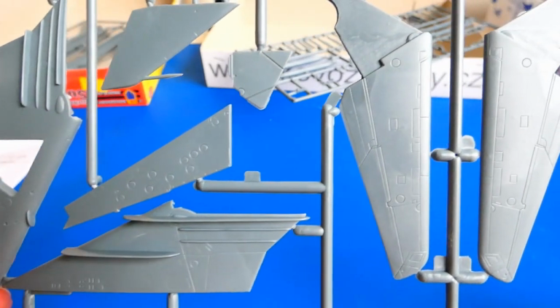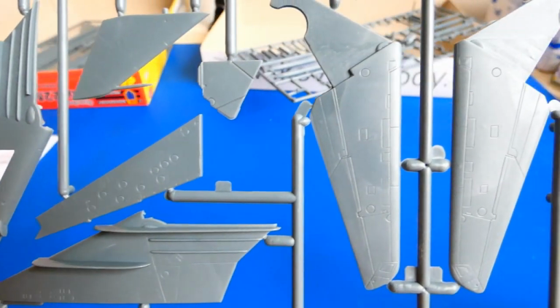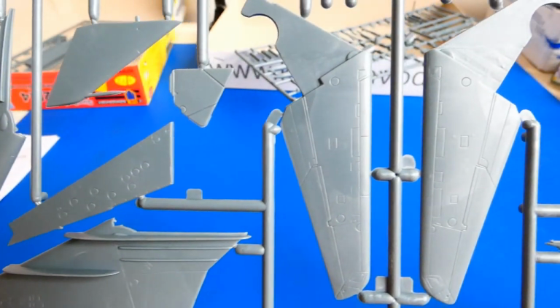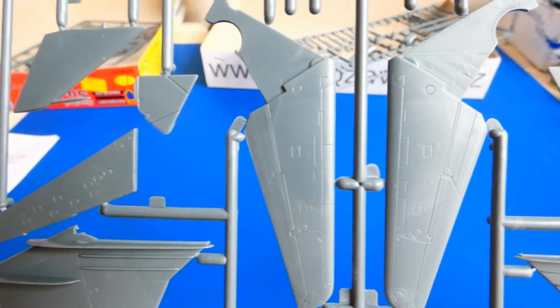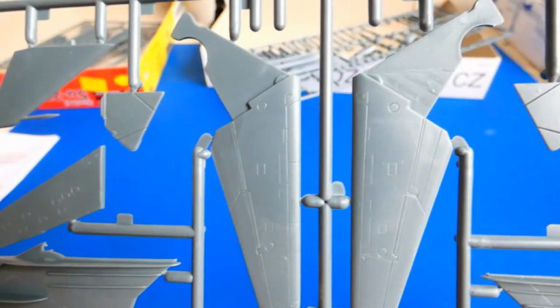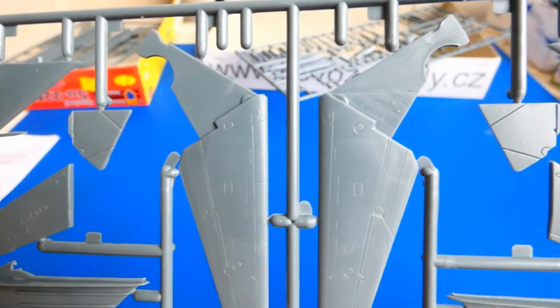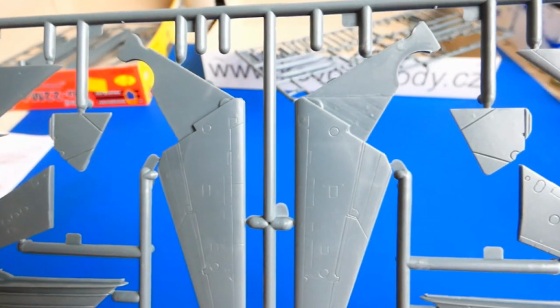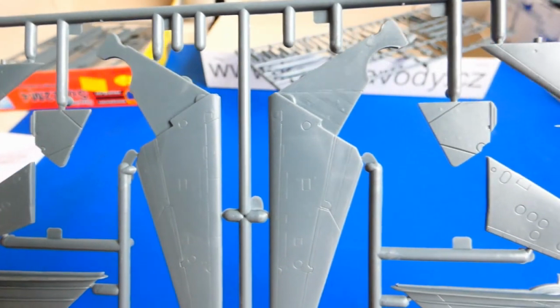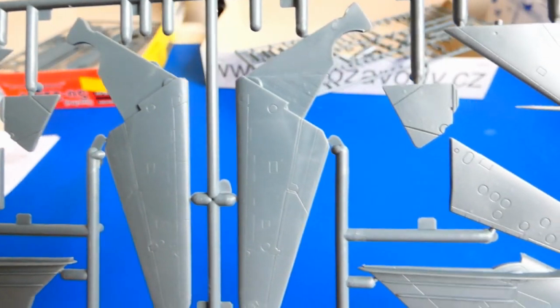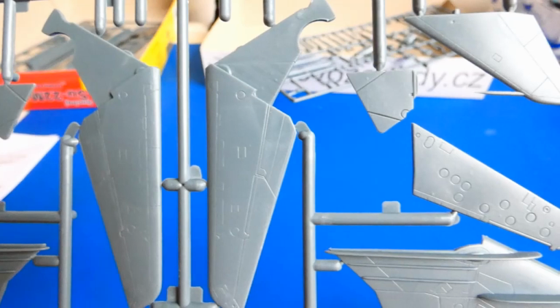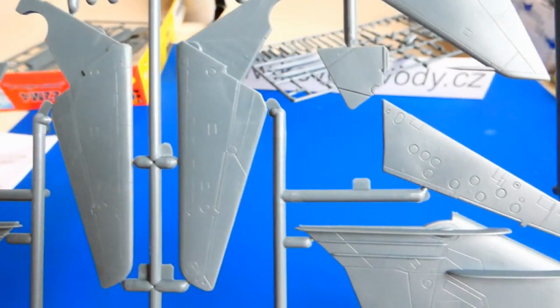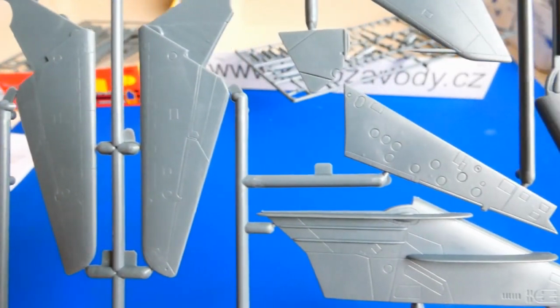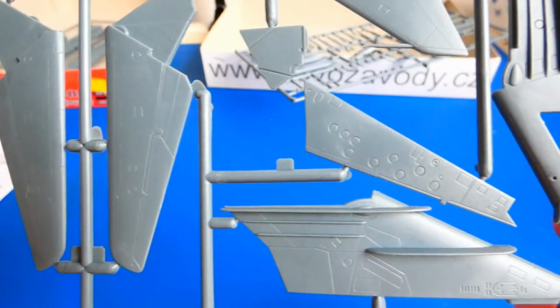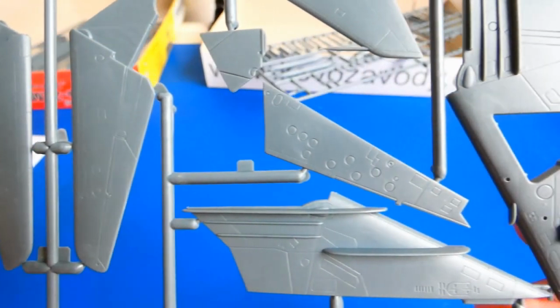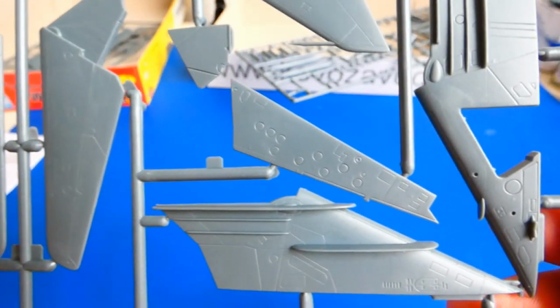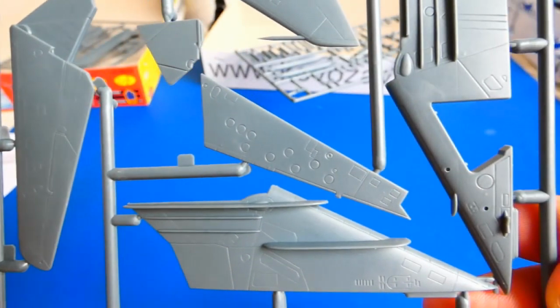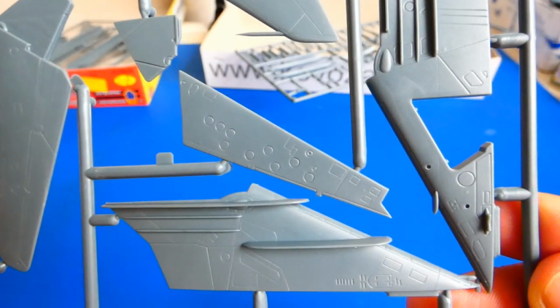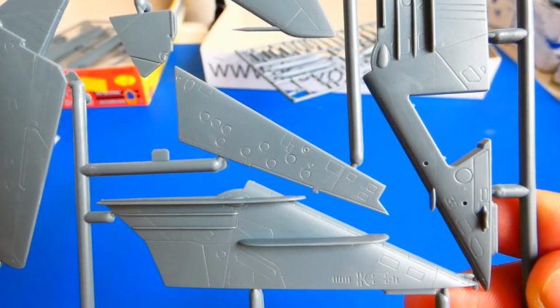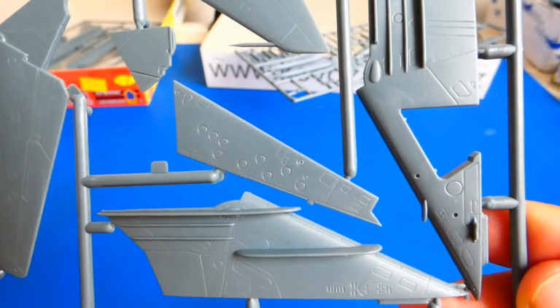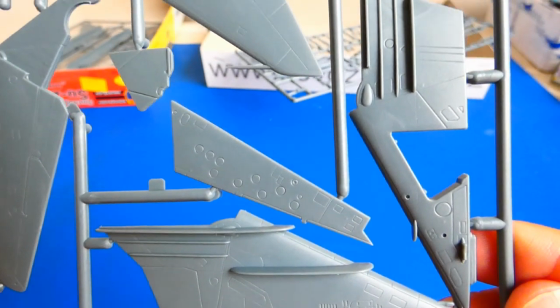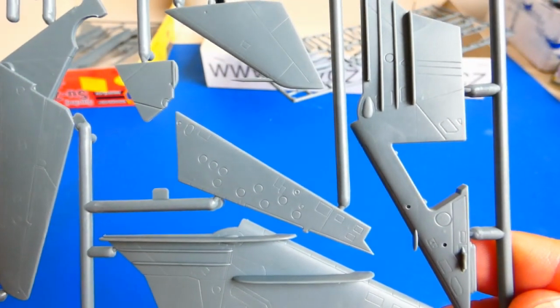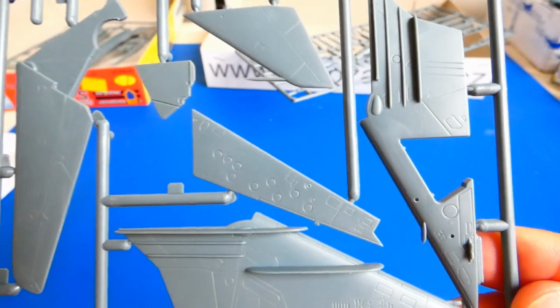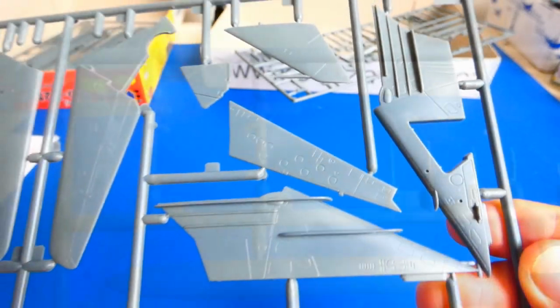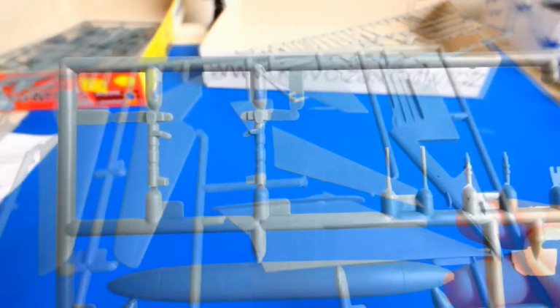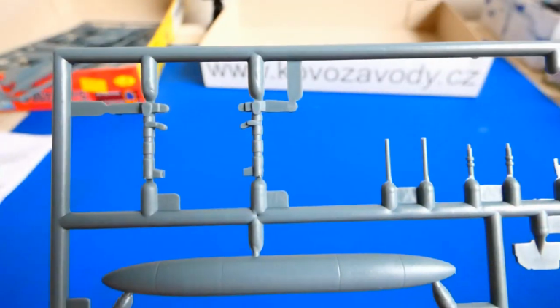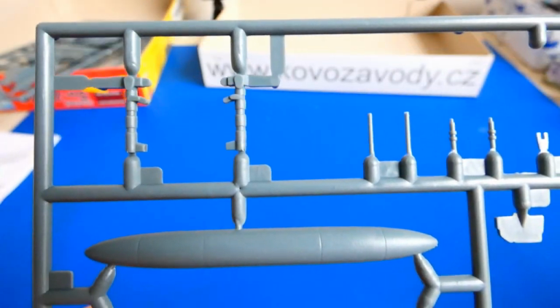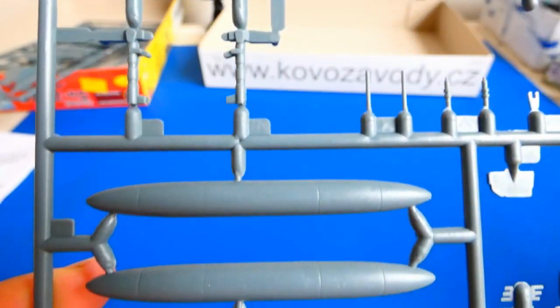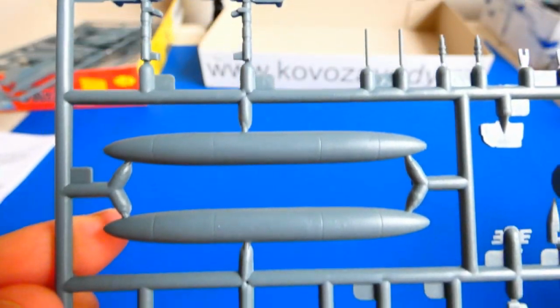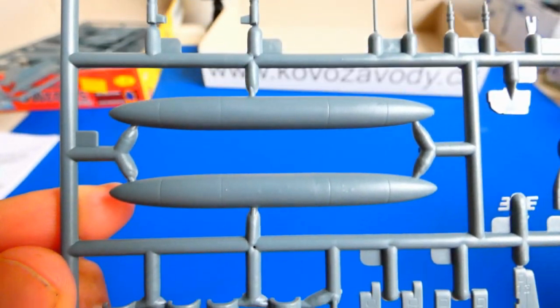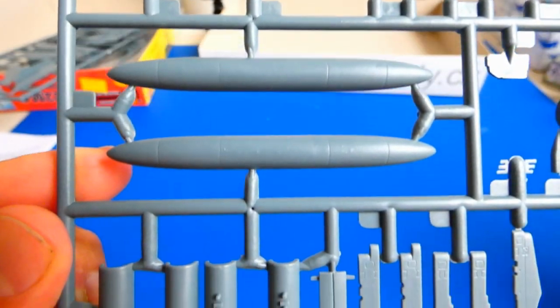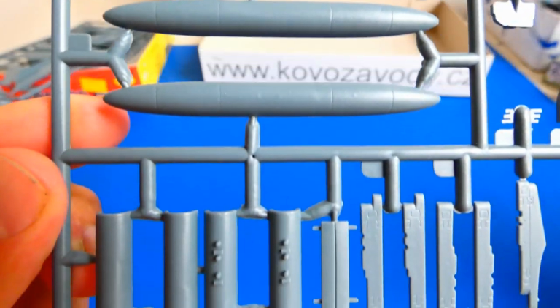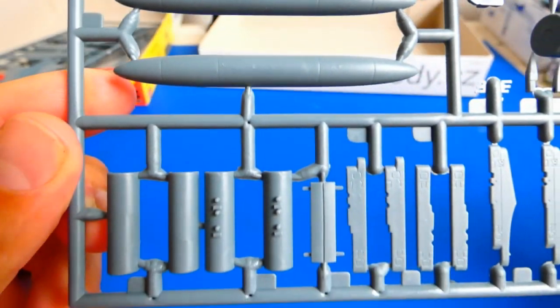The second plastic frame includes parts of the swept wings, horizontal stabilizers, and landing gear covers. During assembly of these parts, large seam gaps will show up on the lower parts of the wings, so lots of putty will be needed. Other parts like the landing gear and weapons are also simplified.